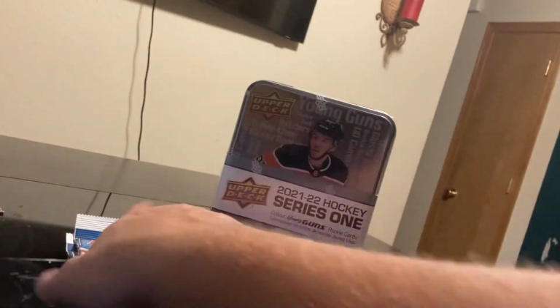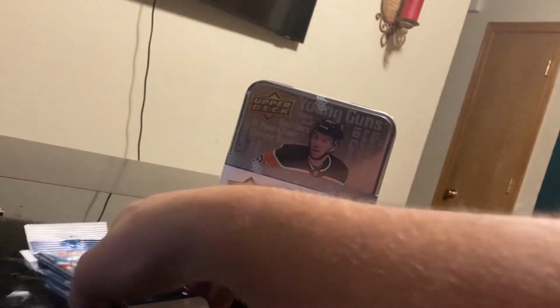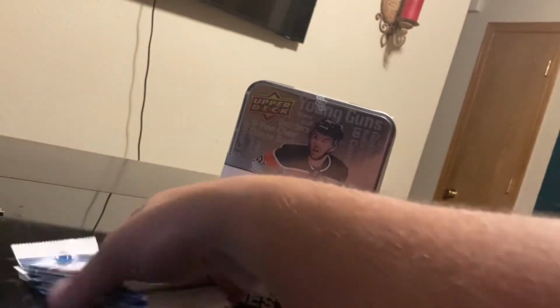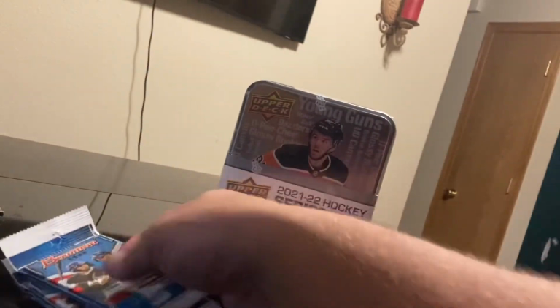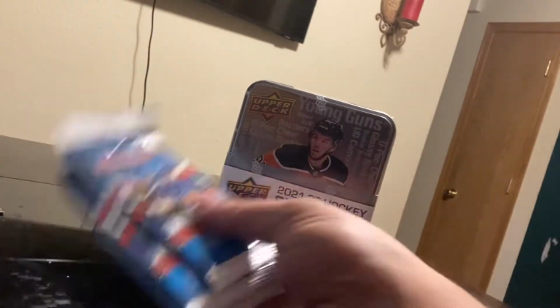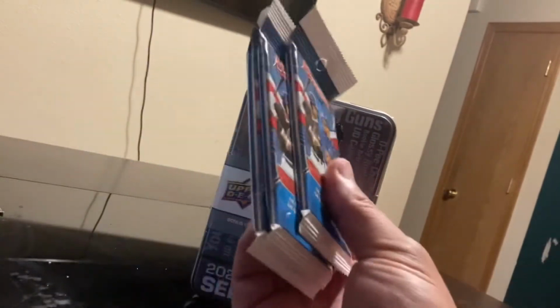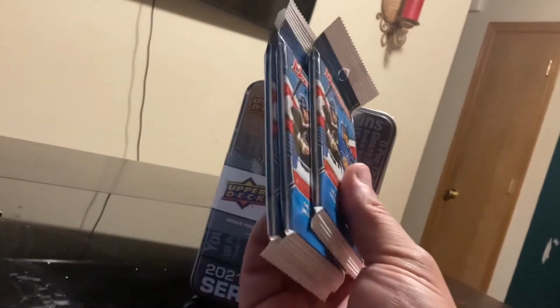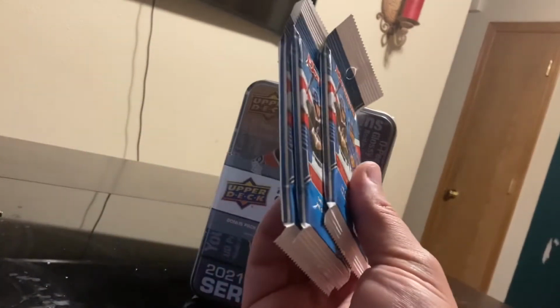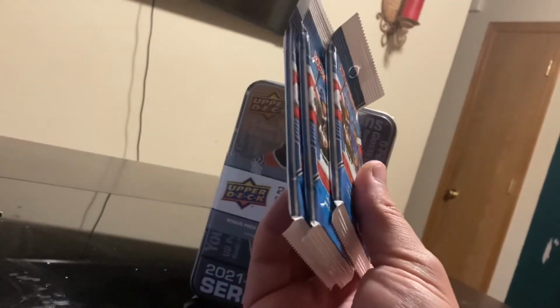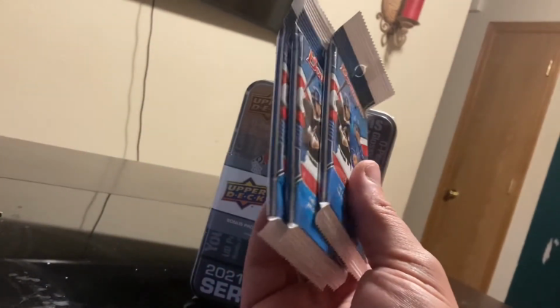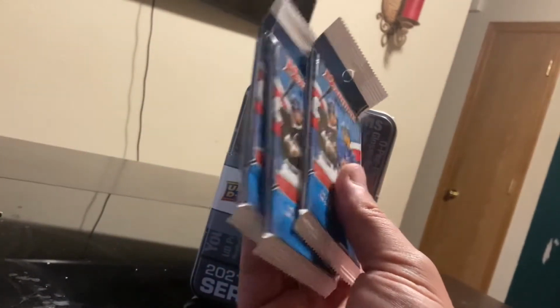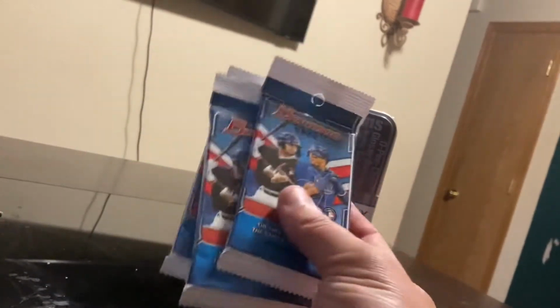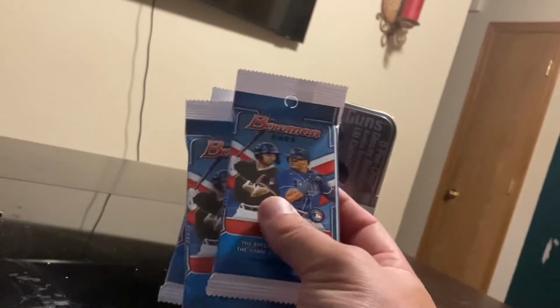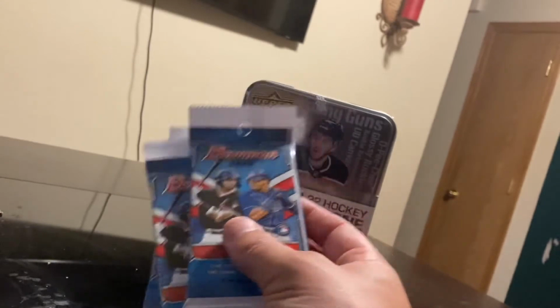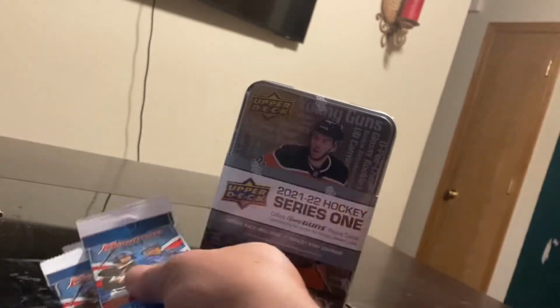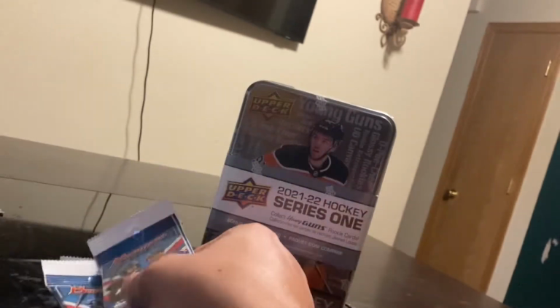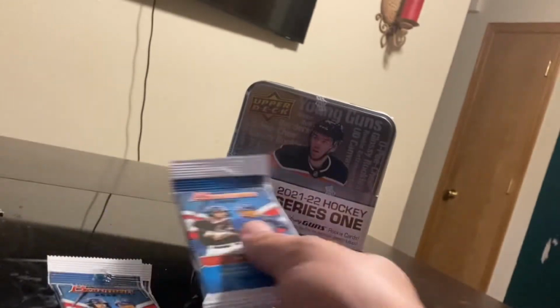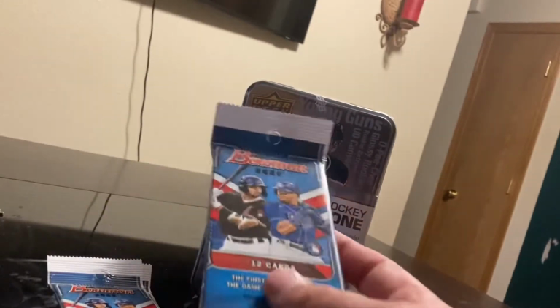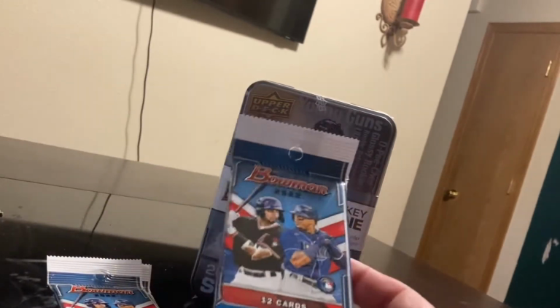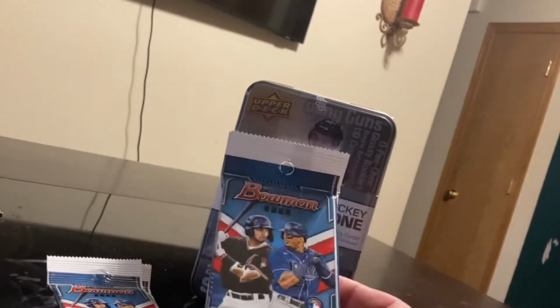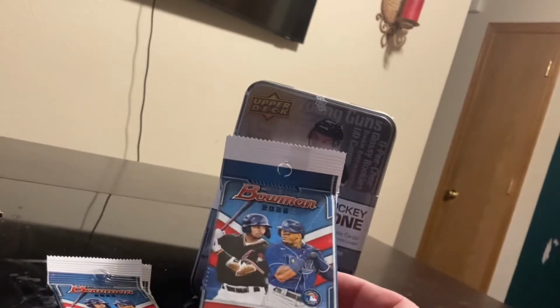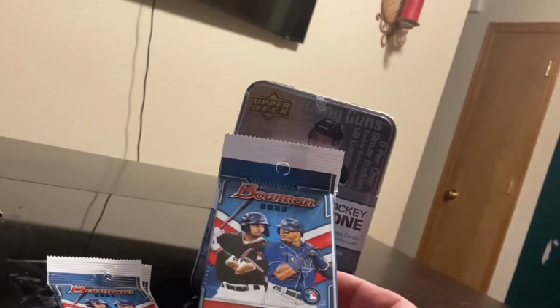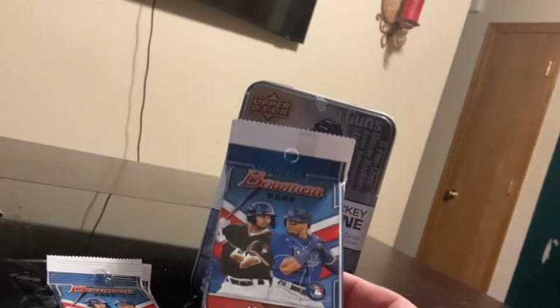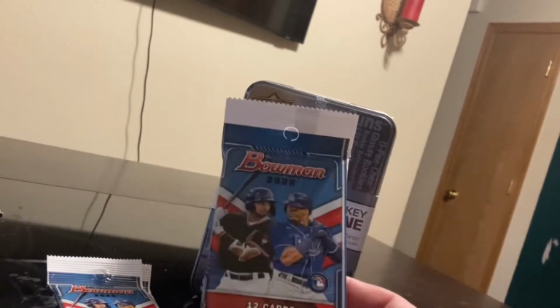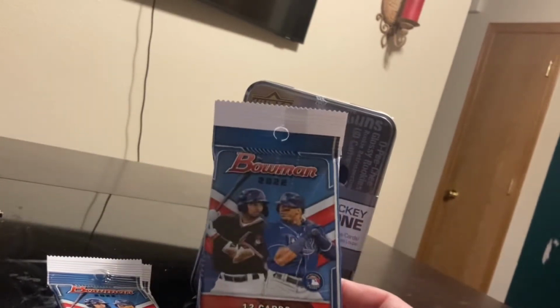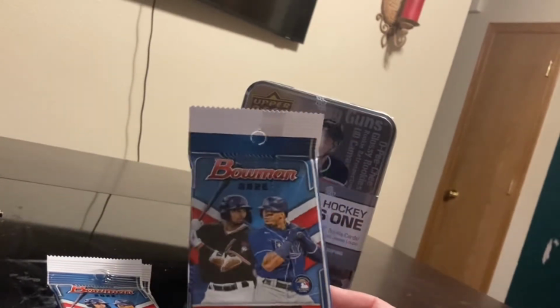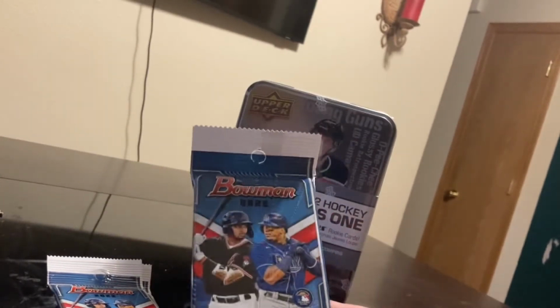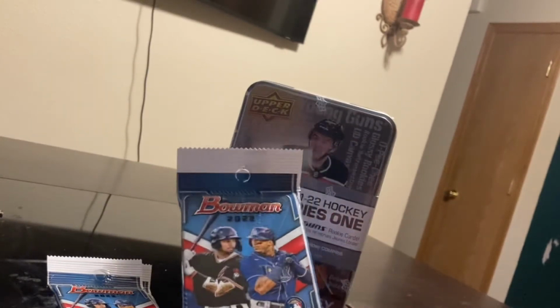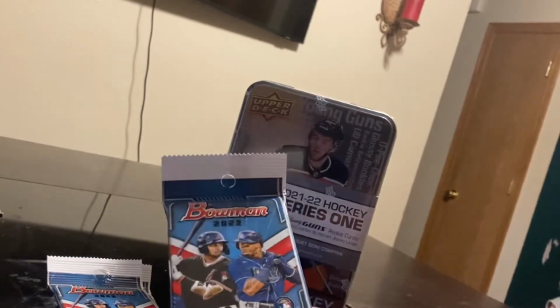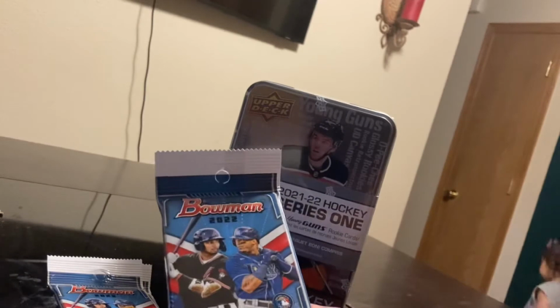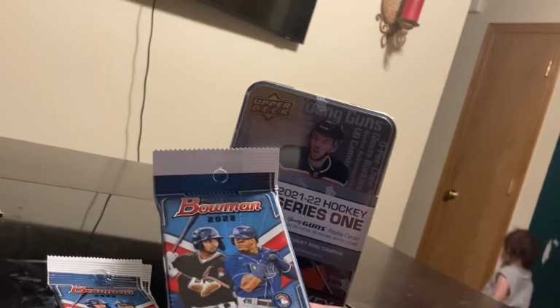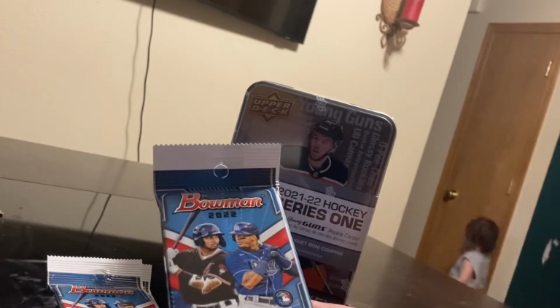And then I also got a few 2022 Bowman Baseball packs, 12 cards per pack. Got these at the local Target.